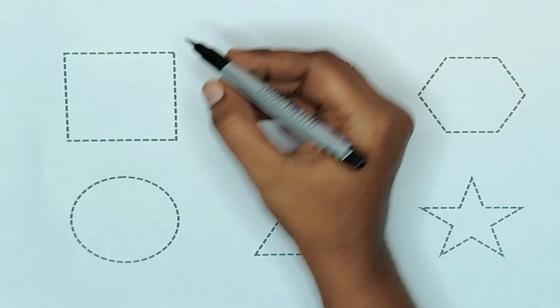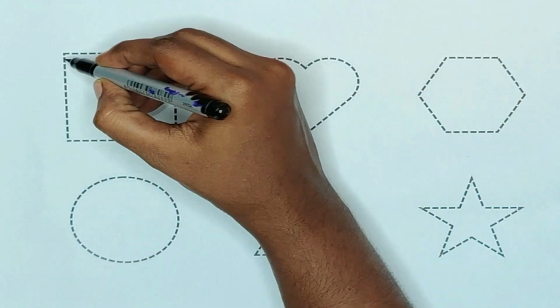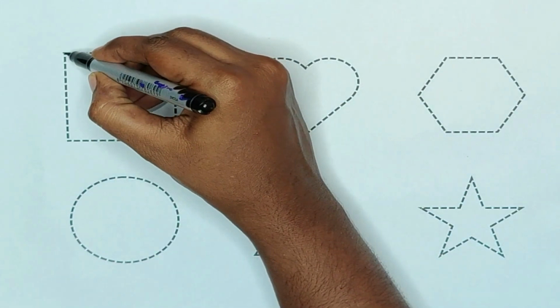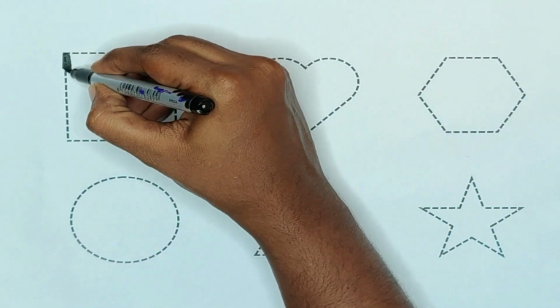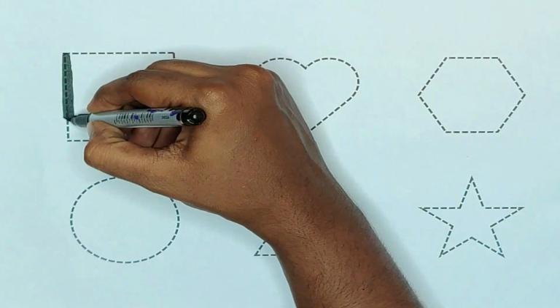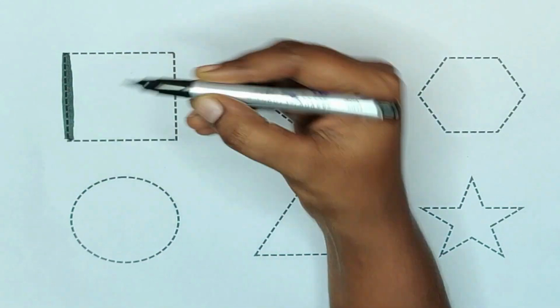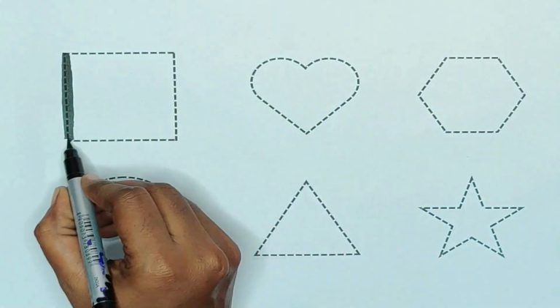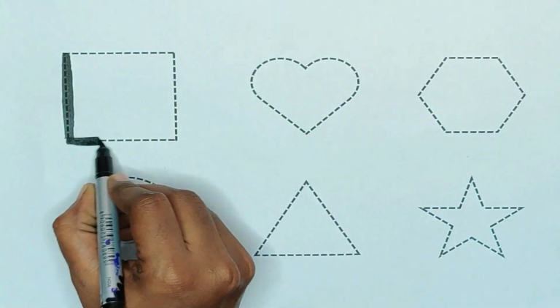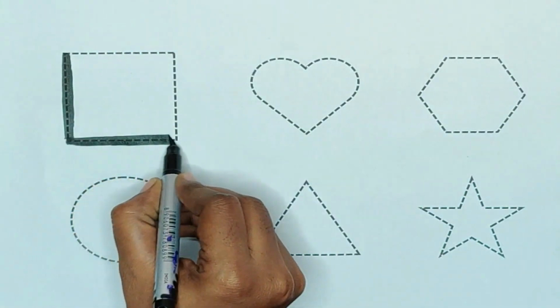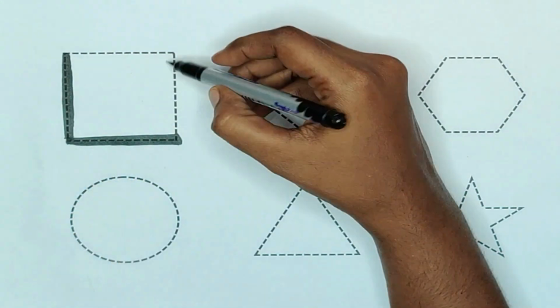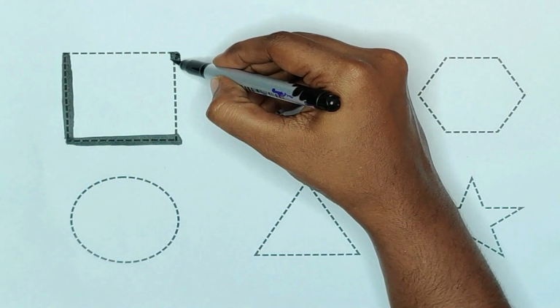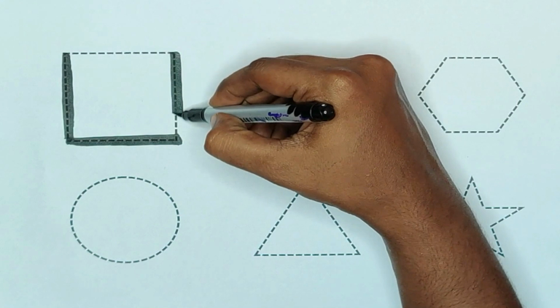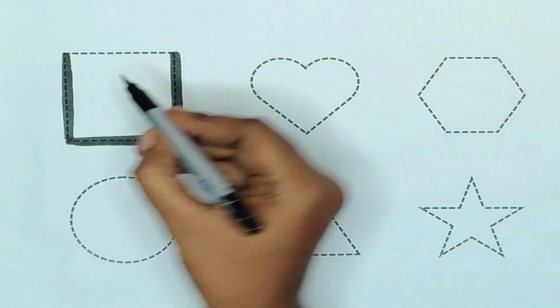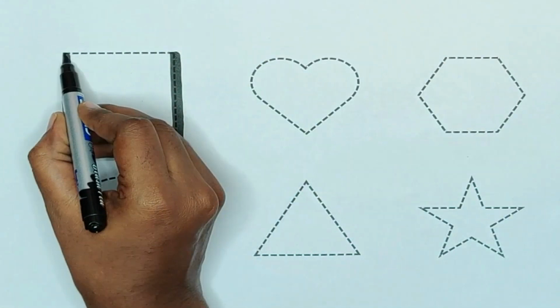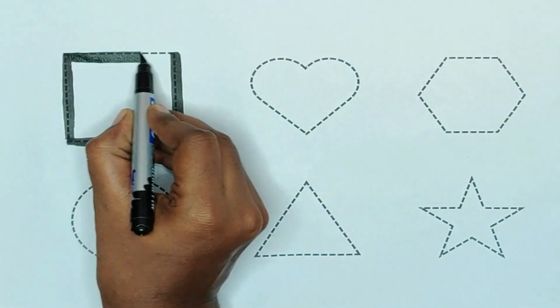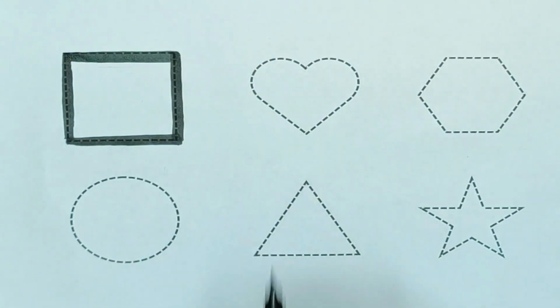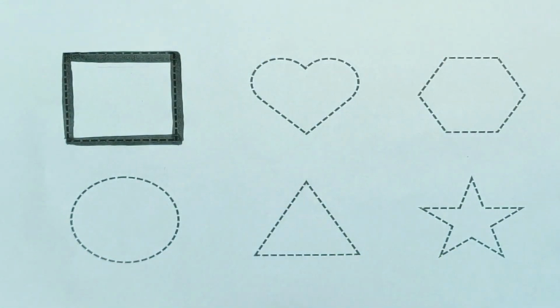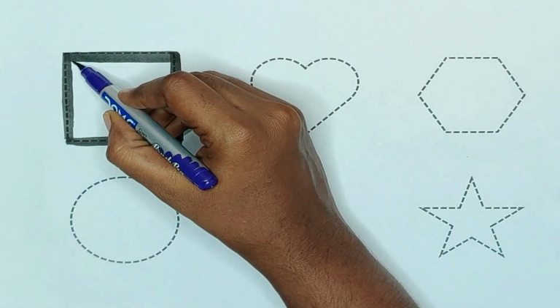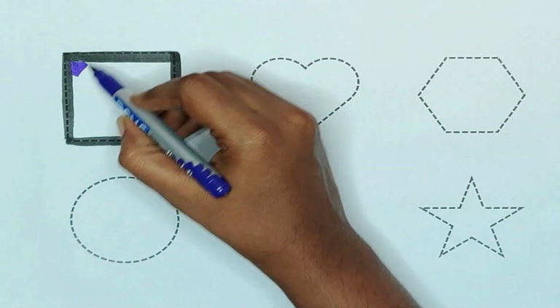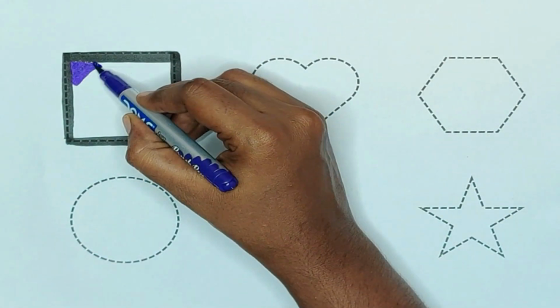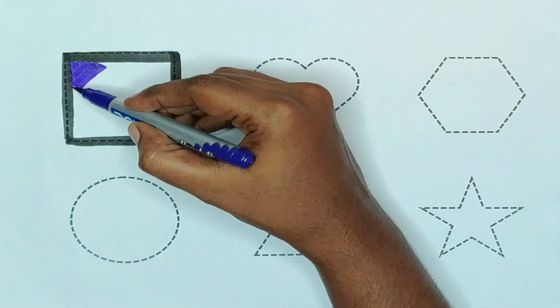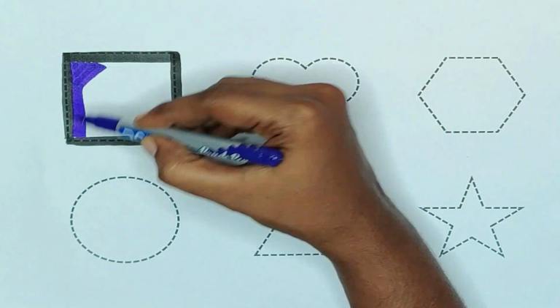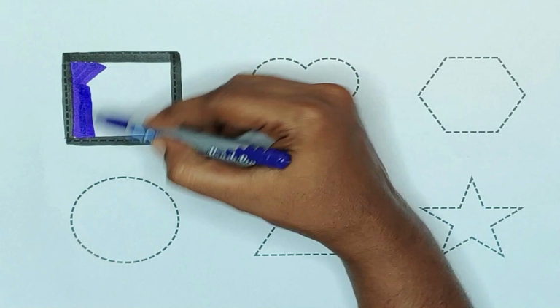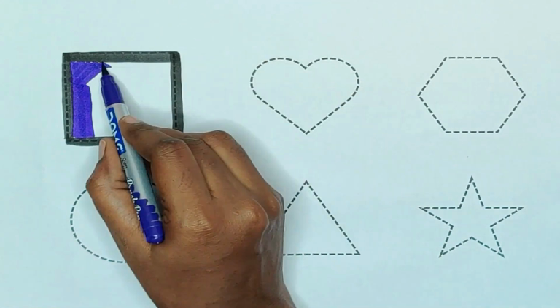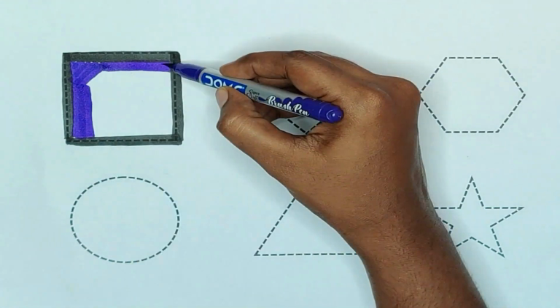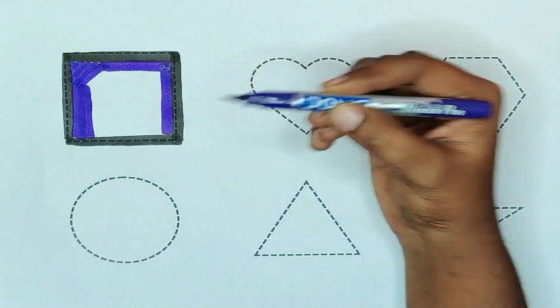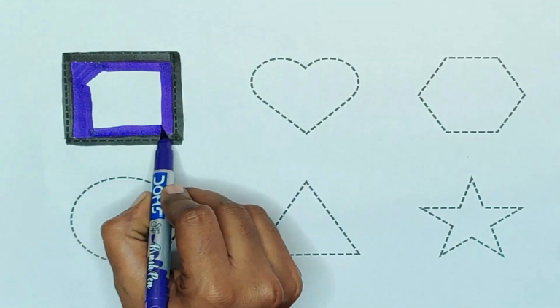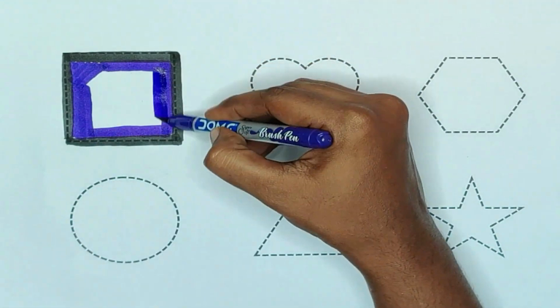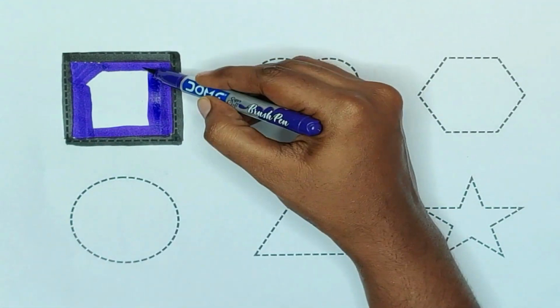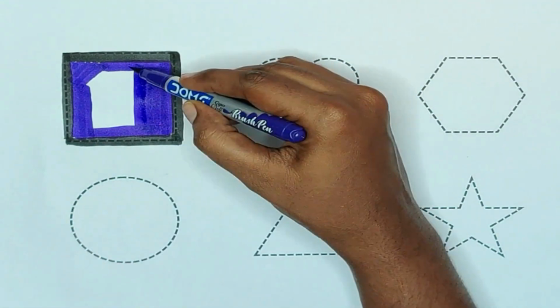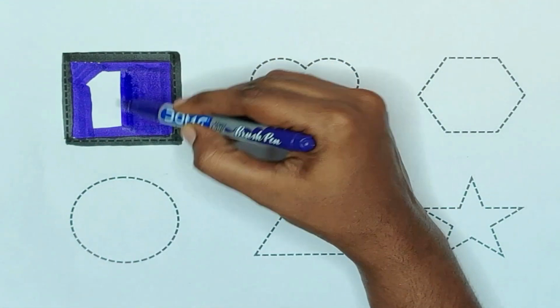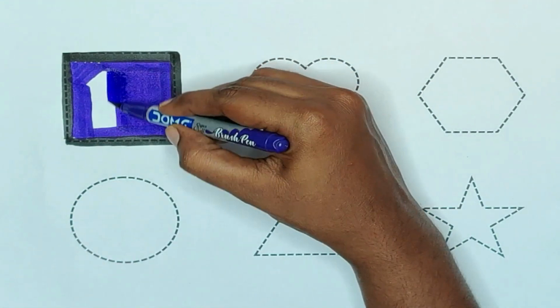First, square. The shape is square. Violet color. Violet color, square.